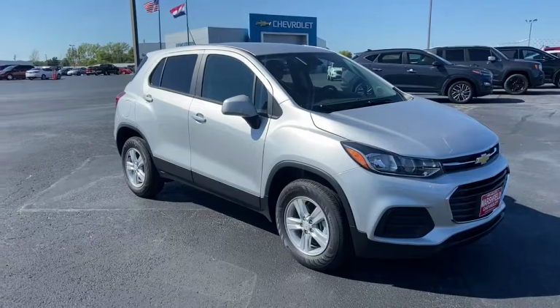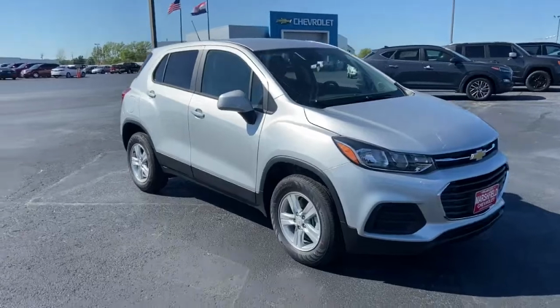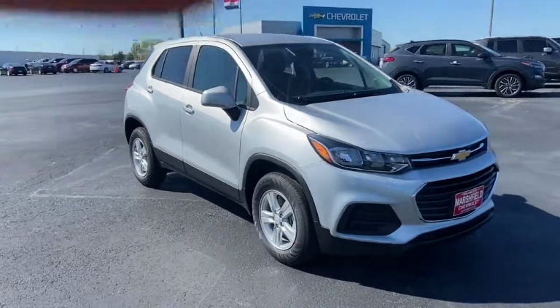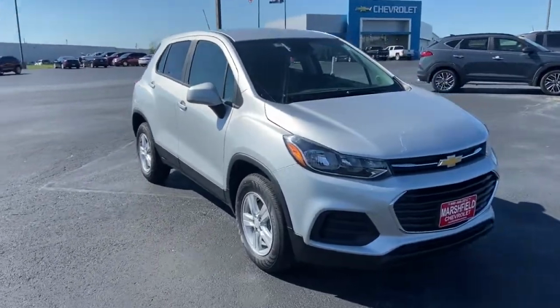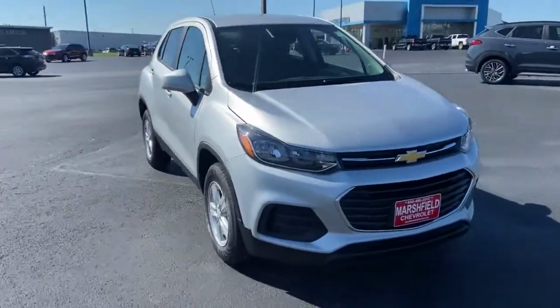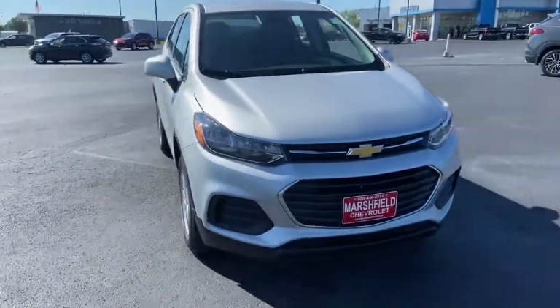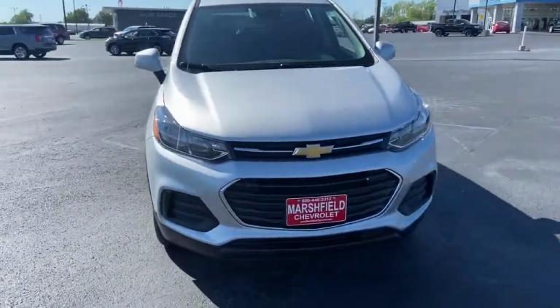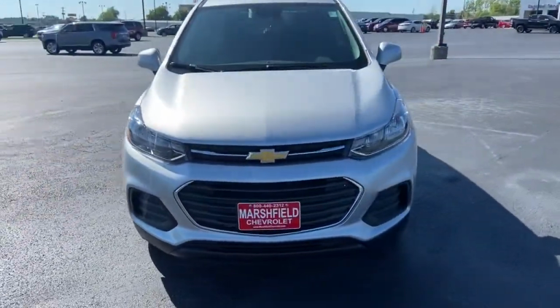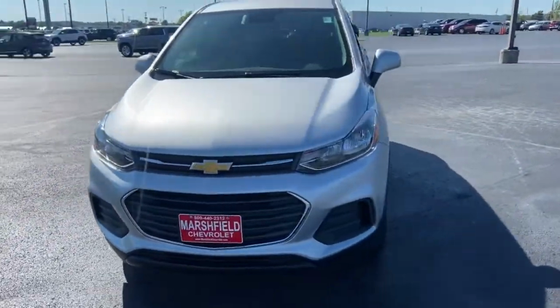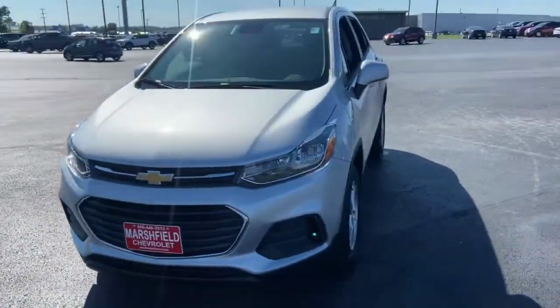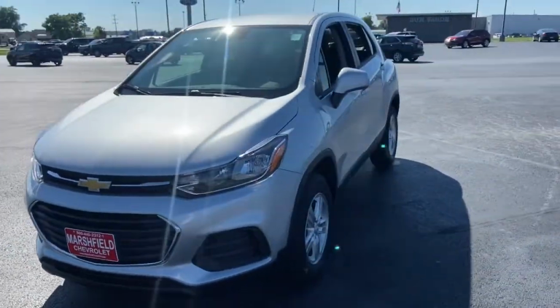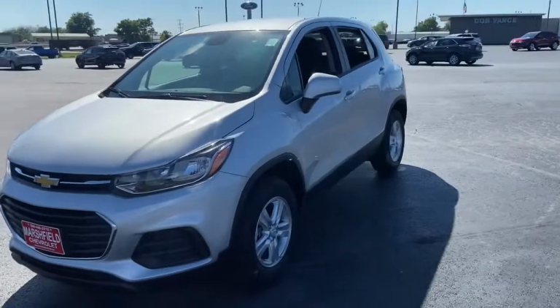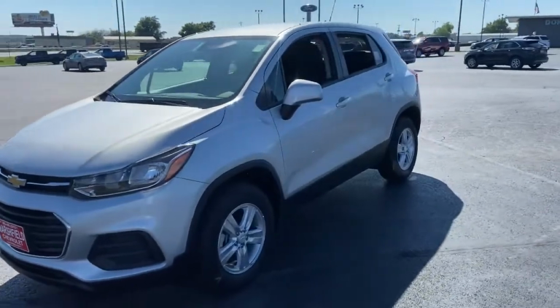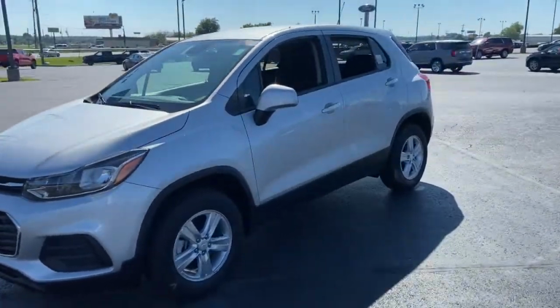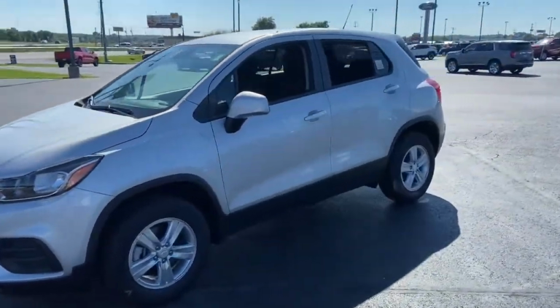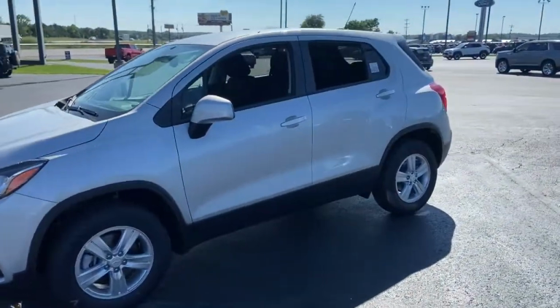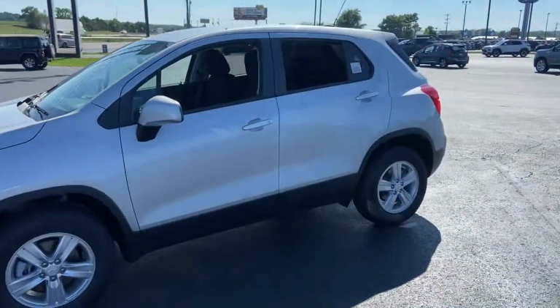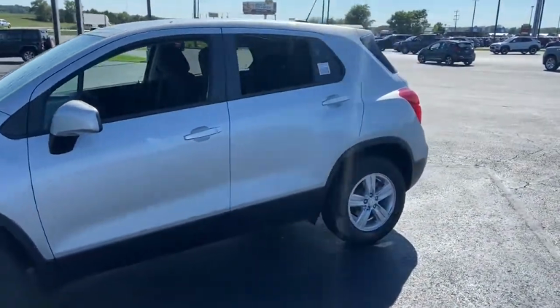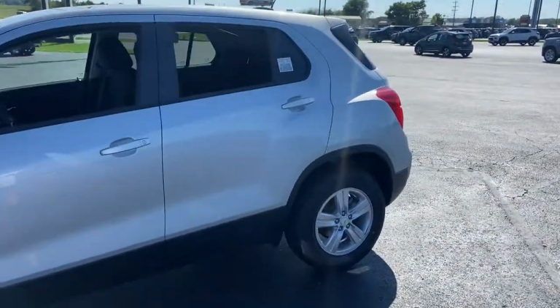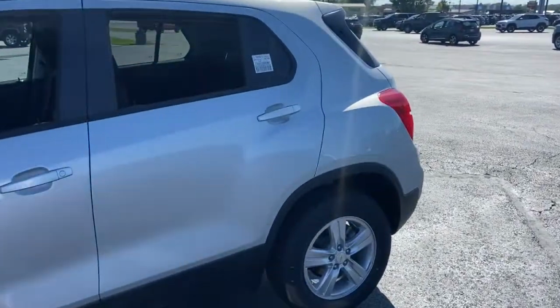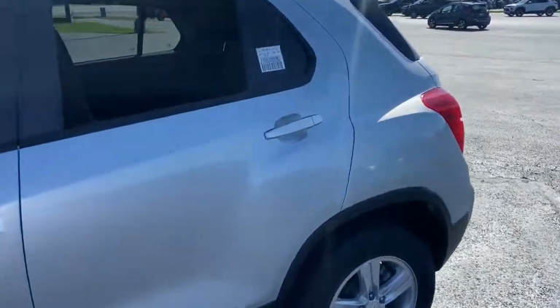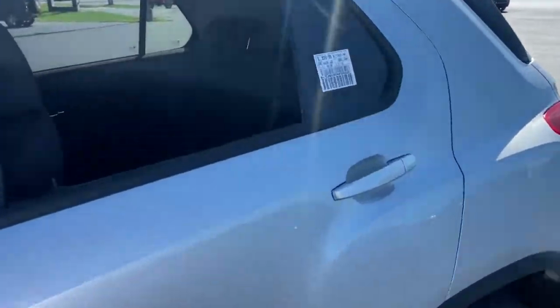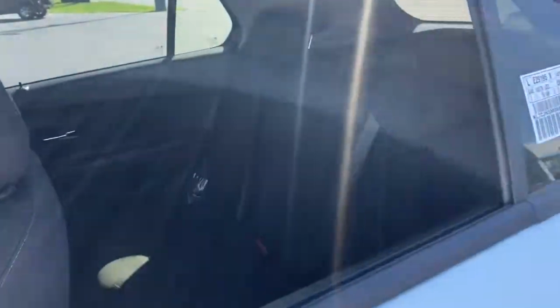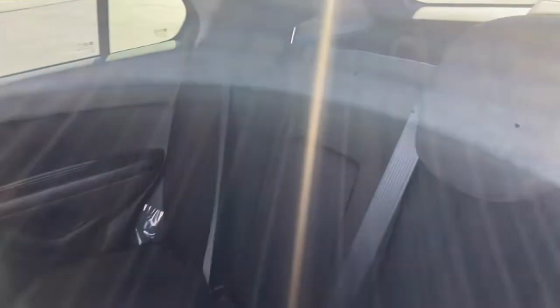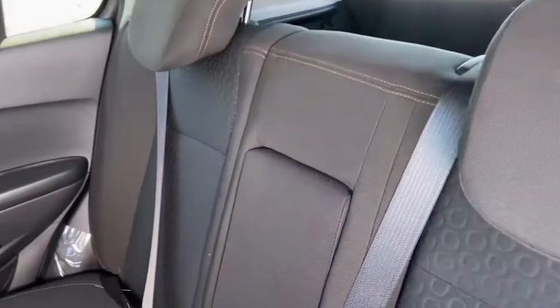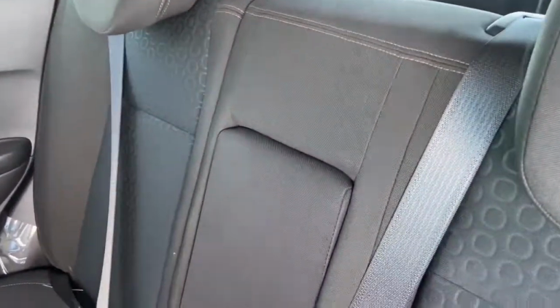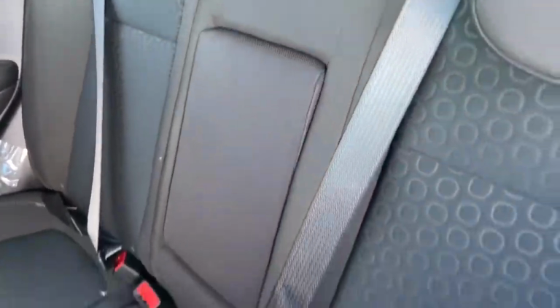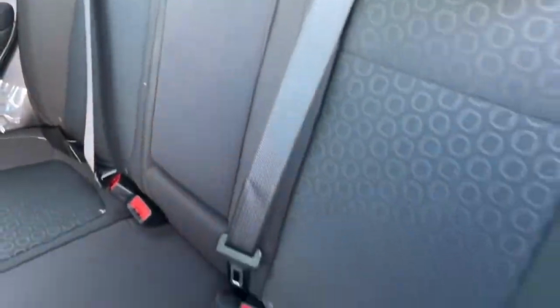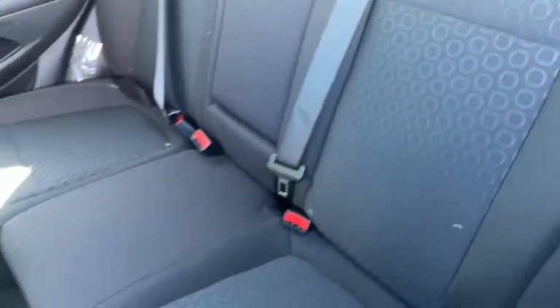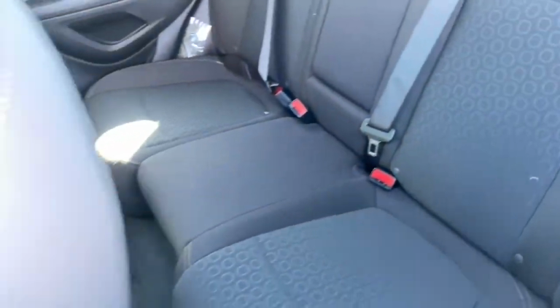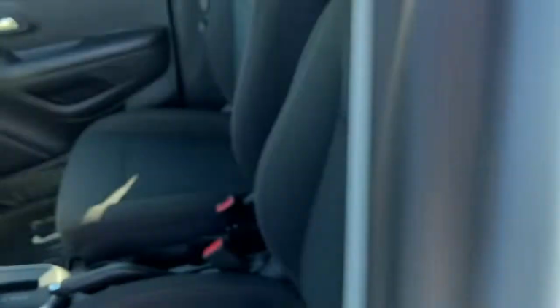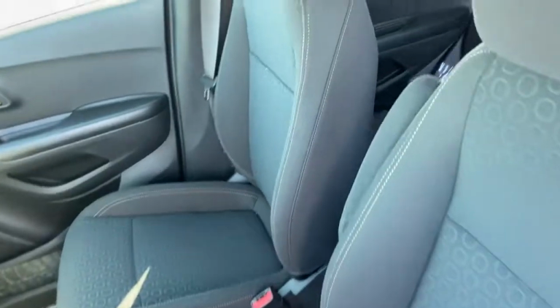Look no further than the 2022 Chevrolet Trax. The Trax makes navigating the city fun and energizing. Its functional, sporty style, connectivity, and safety features infuse every drive with confidence.